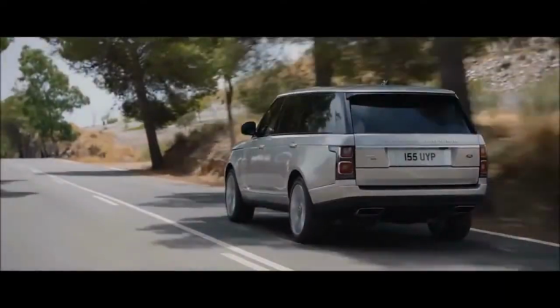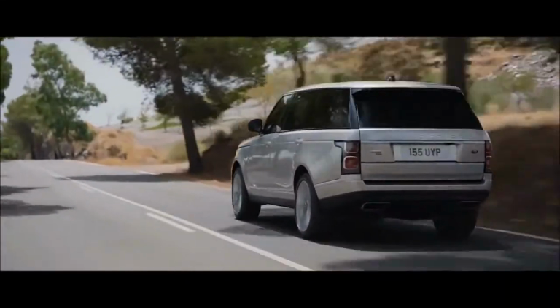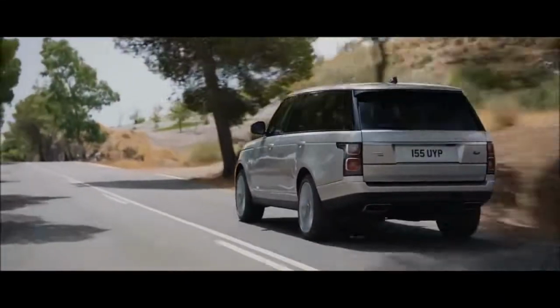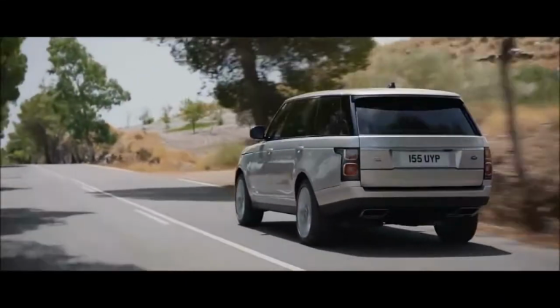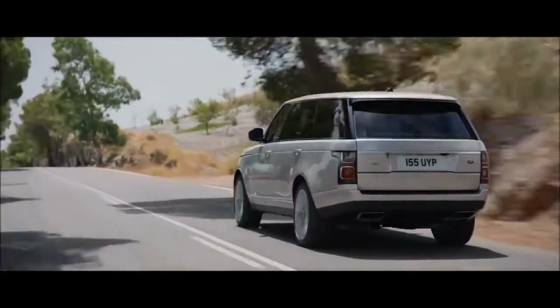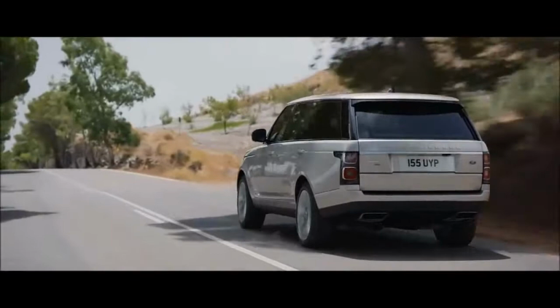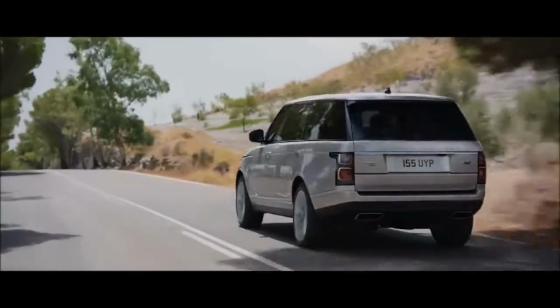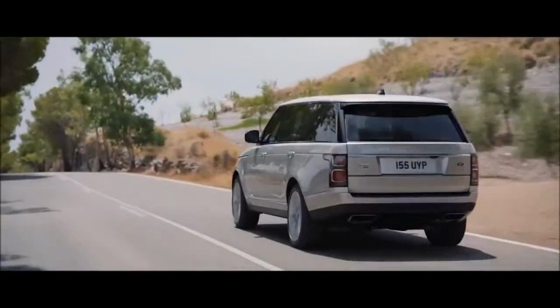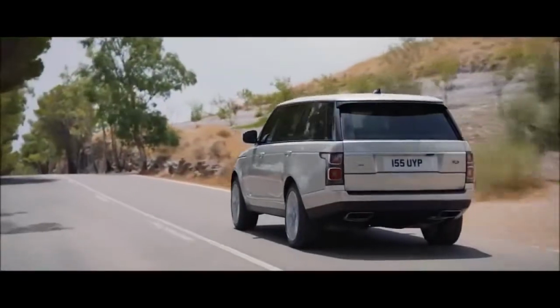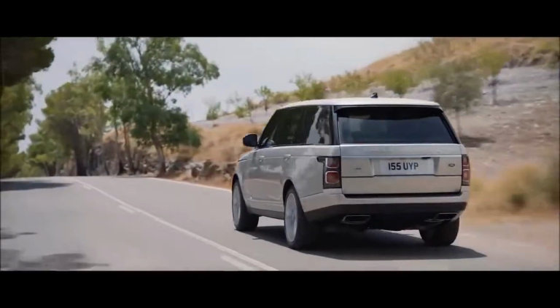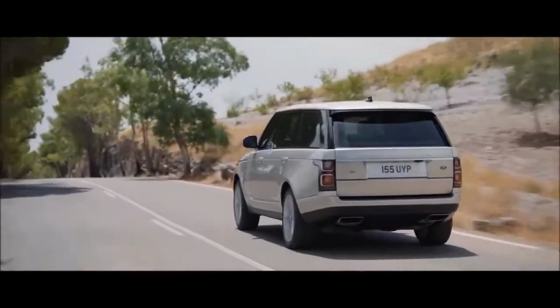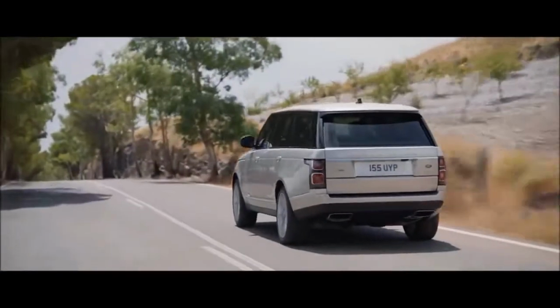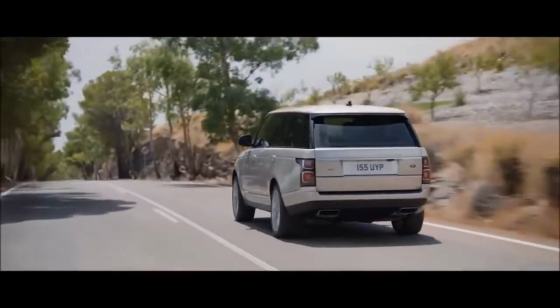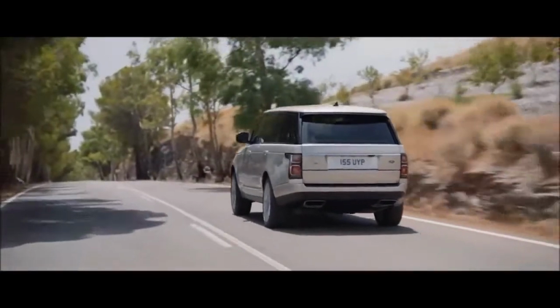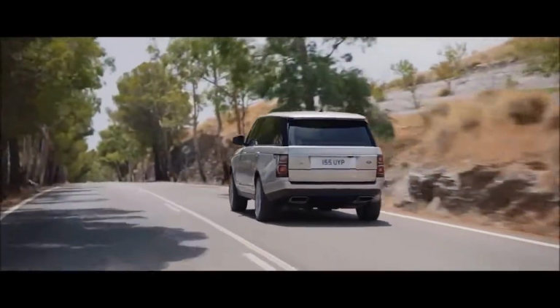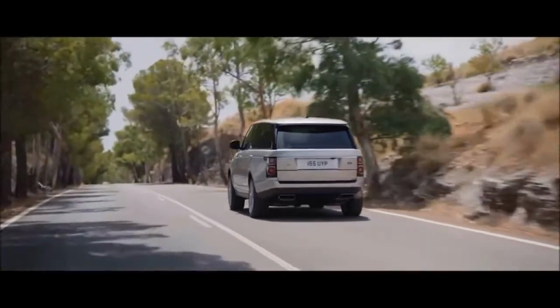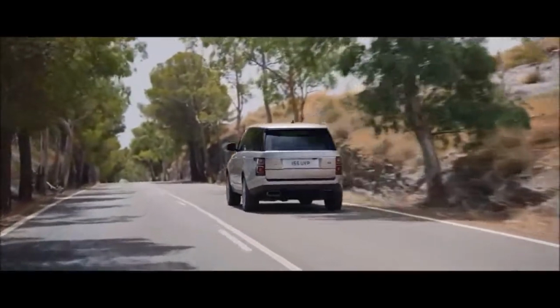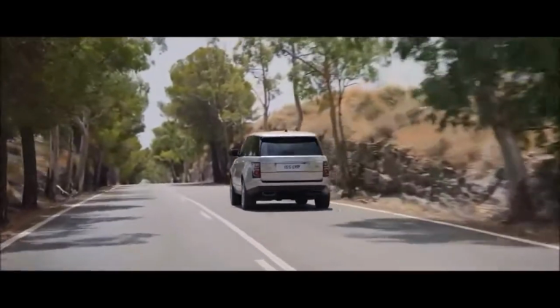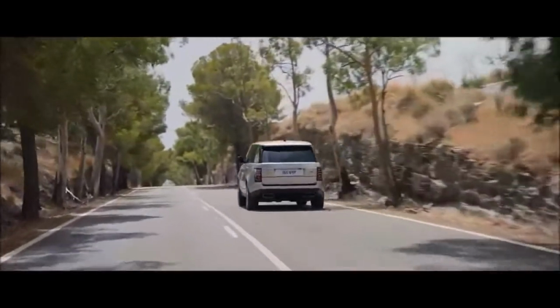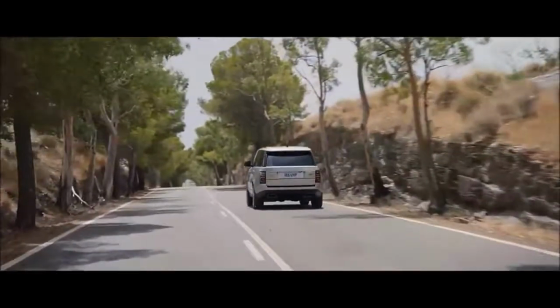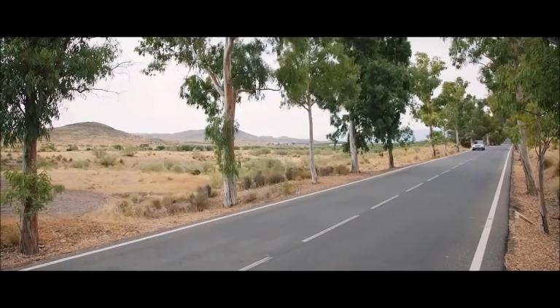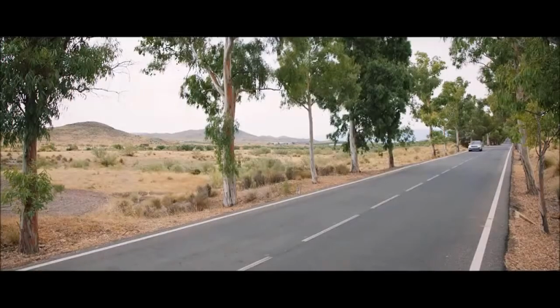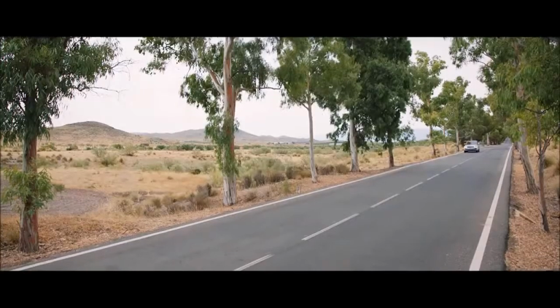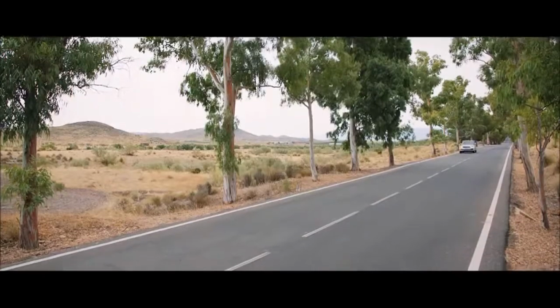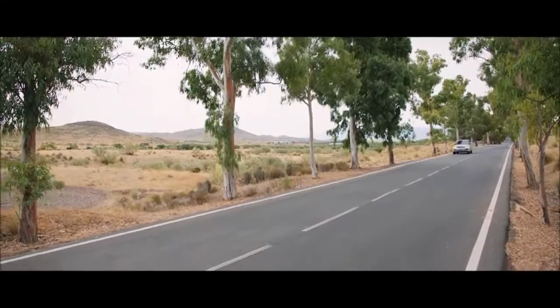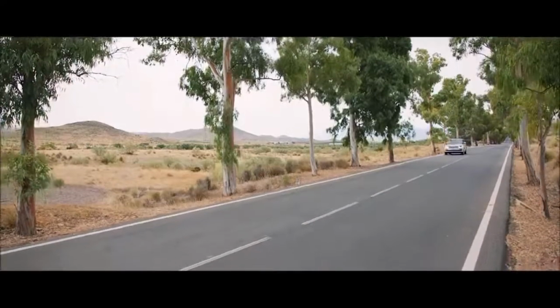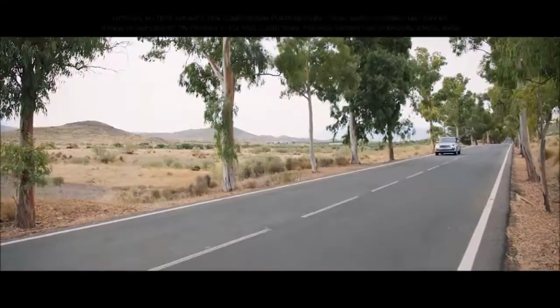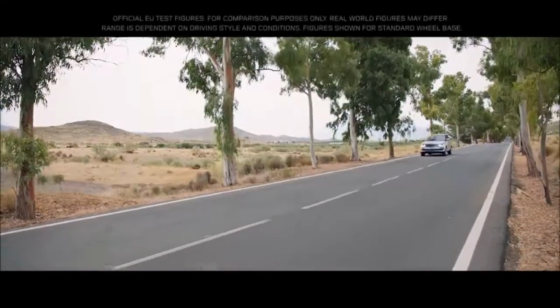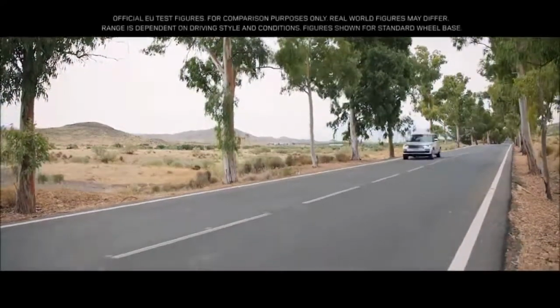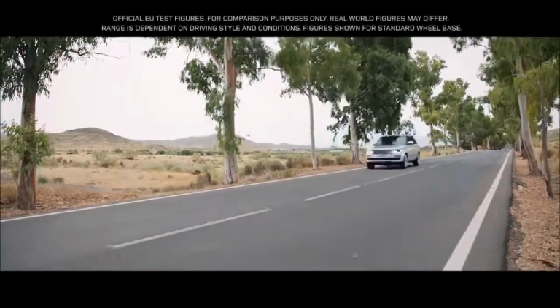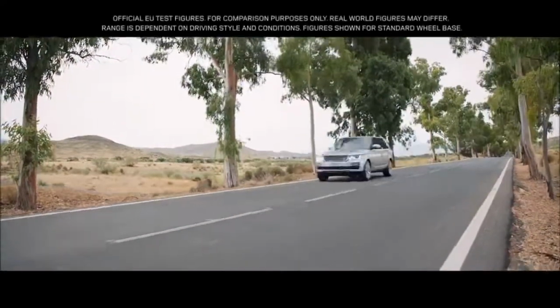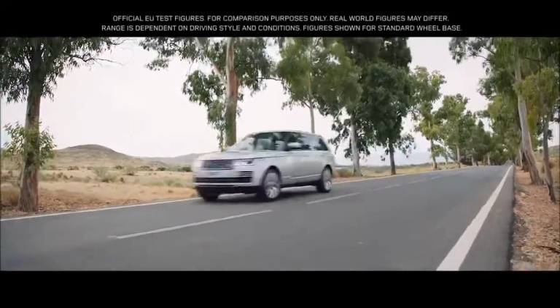Side Impact Beams. Dual Stage Driver and Passenger Seat-Mounted Side Airbags. Autonomous Emergency Braking, Forward Collision and Reverse Traffic Detection, Rear Collision.